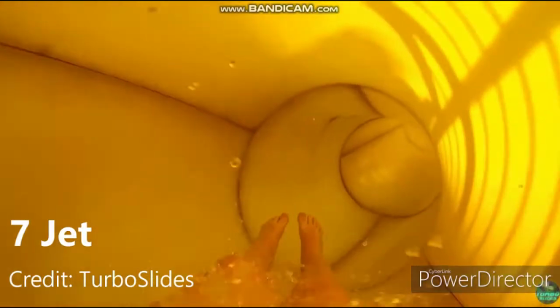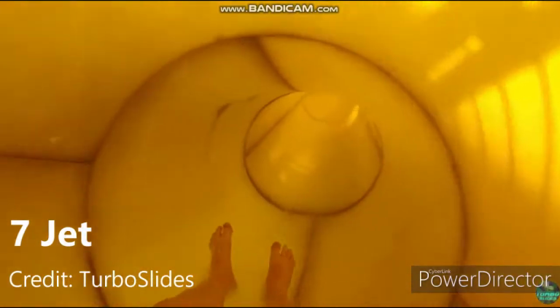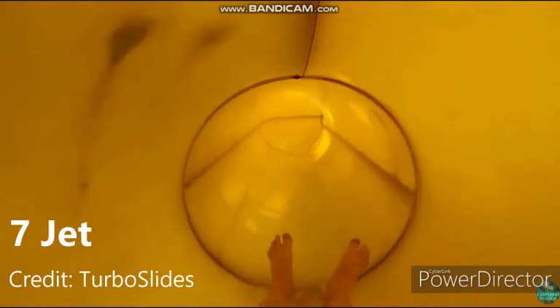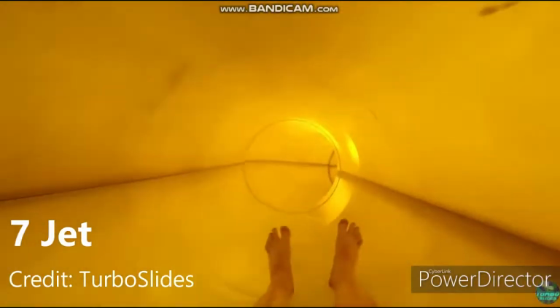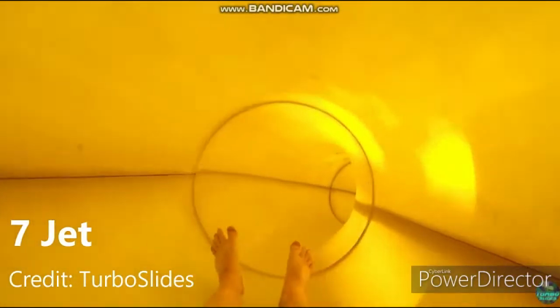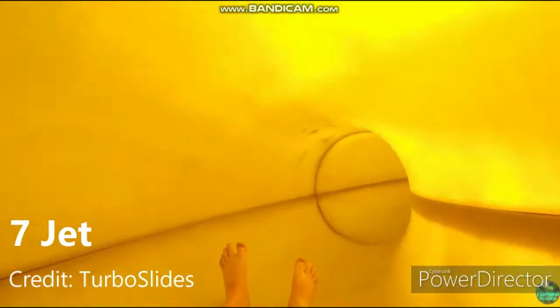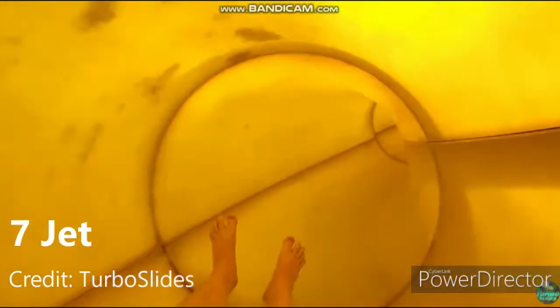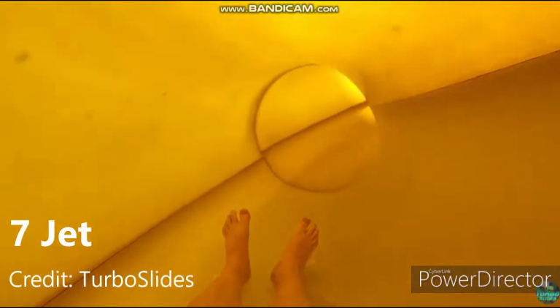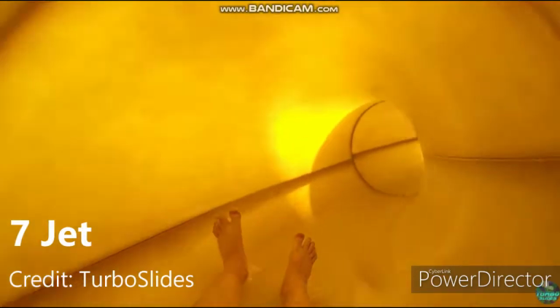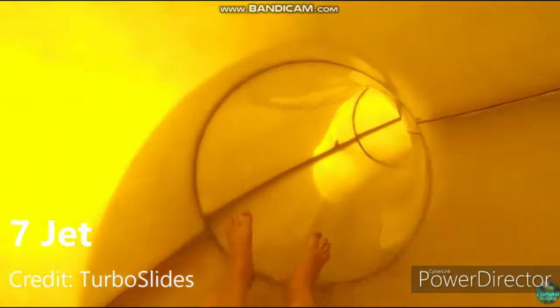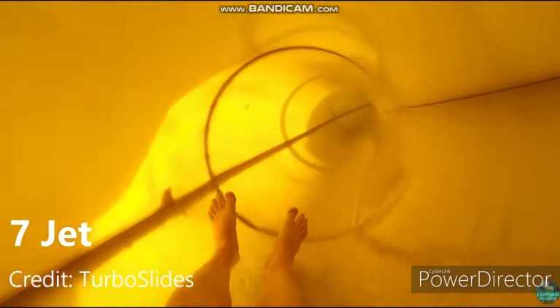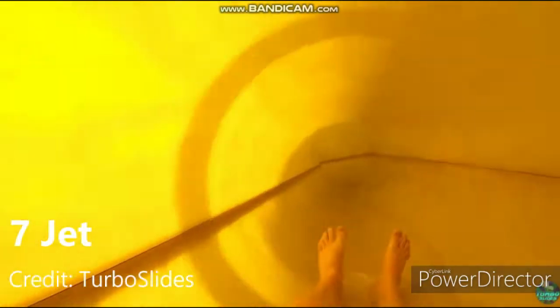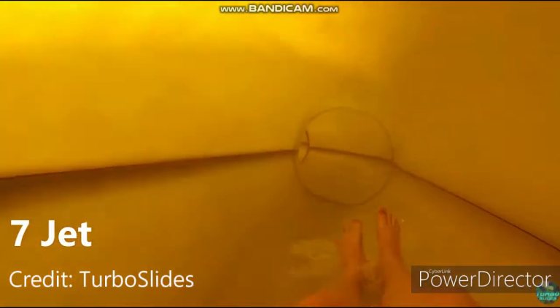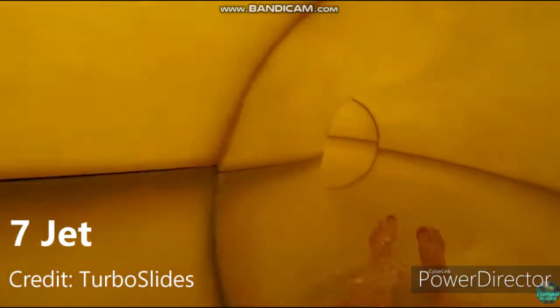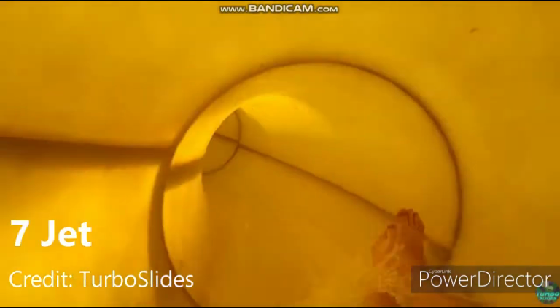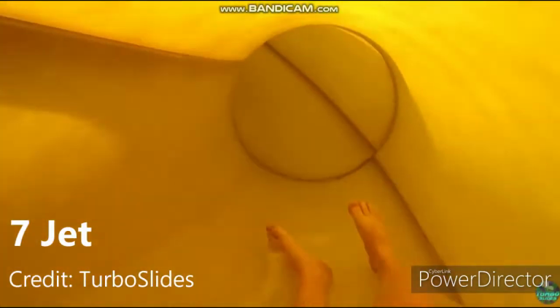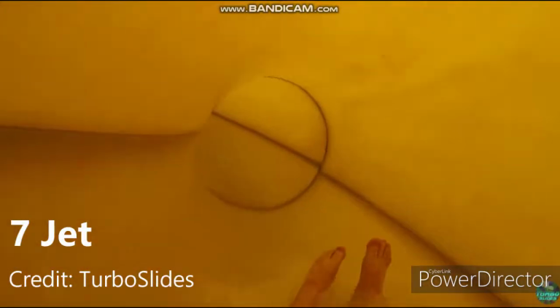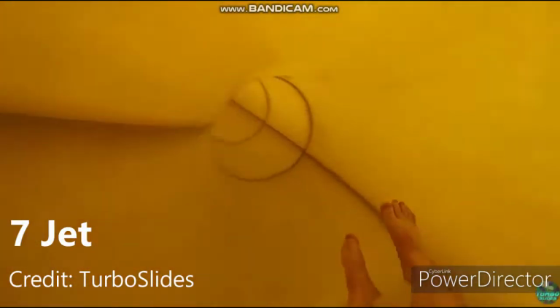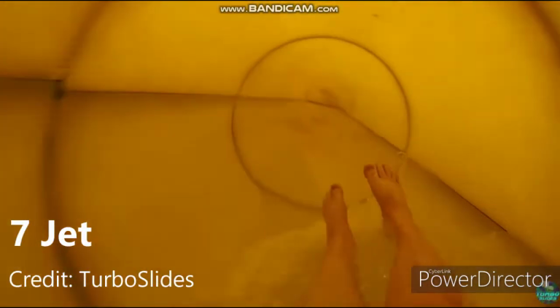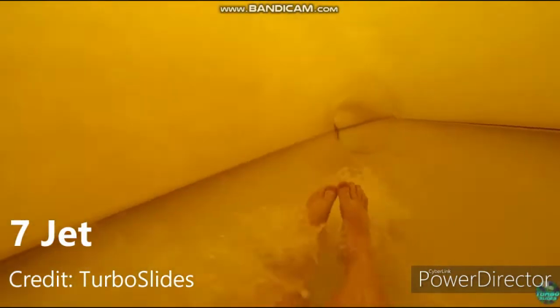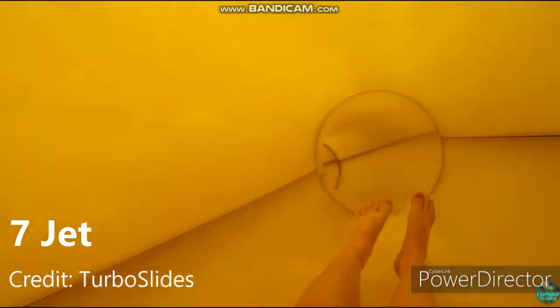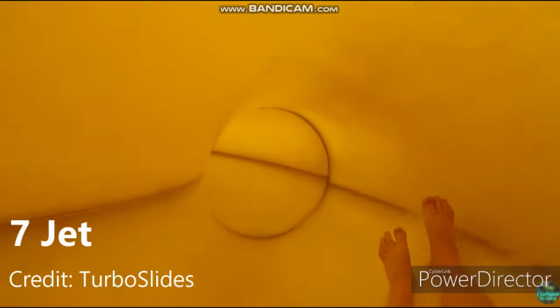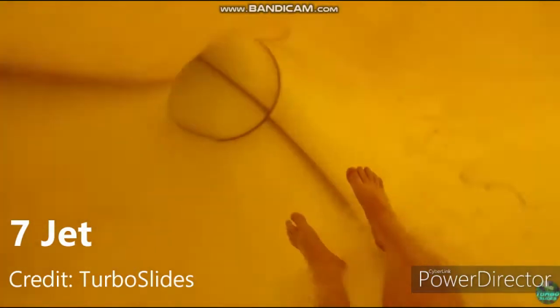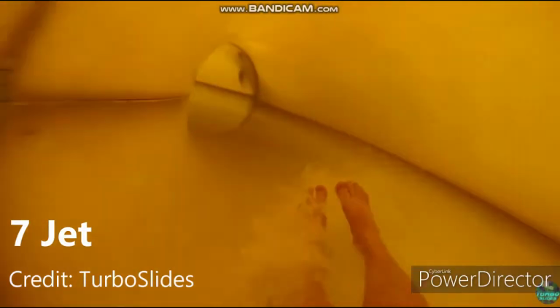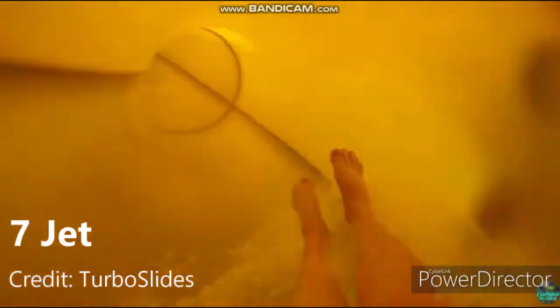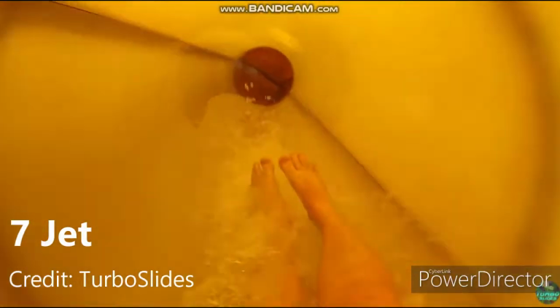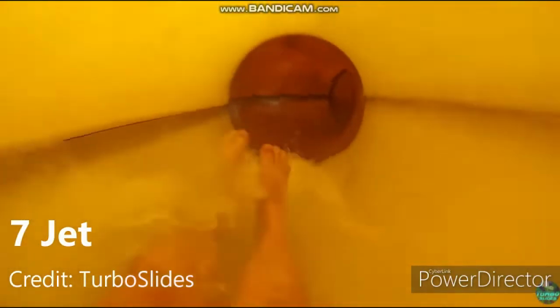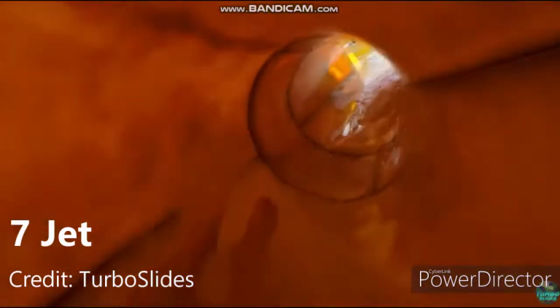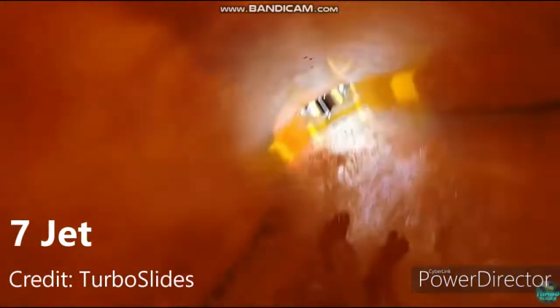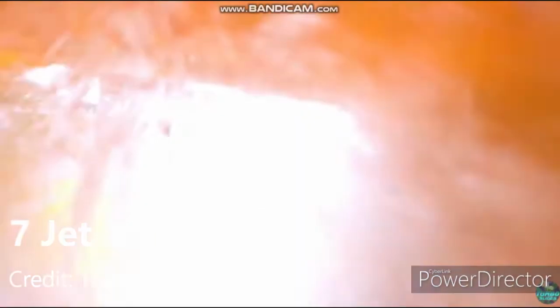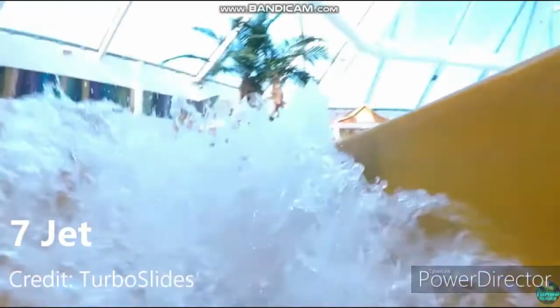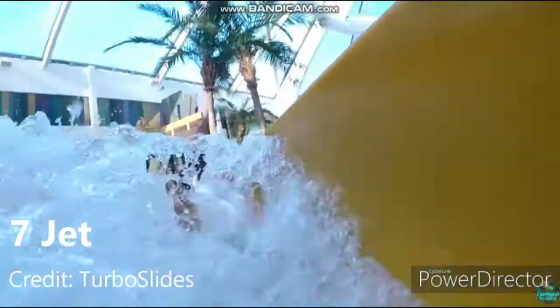Ranking at the bottom we have Fjett. This slide is fun, but it isn't anything special at all. It is just a narrow slide, you don't go that much up the side, it isn't that intense, but it is still pretty fun I would say.